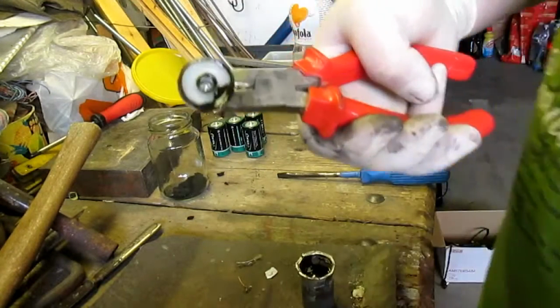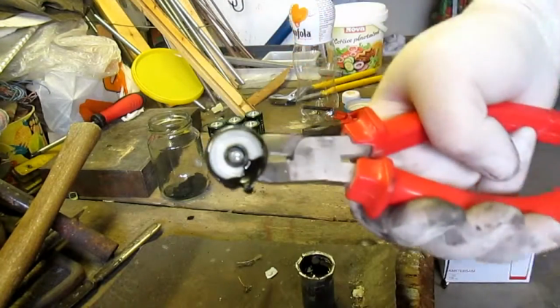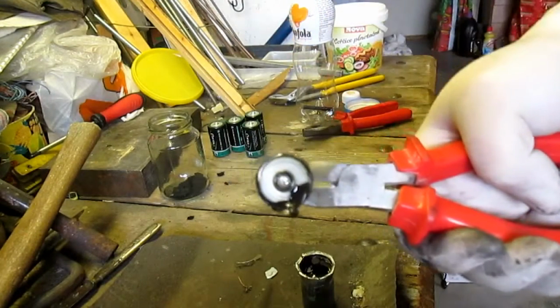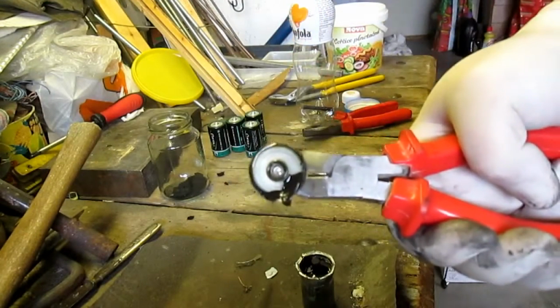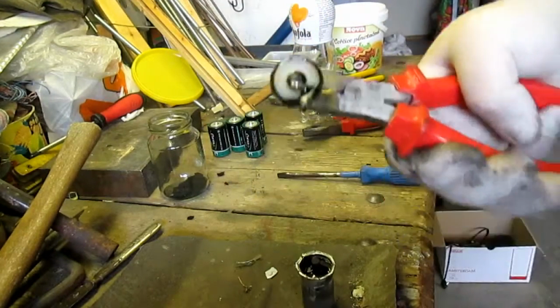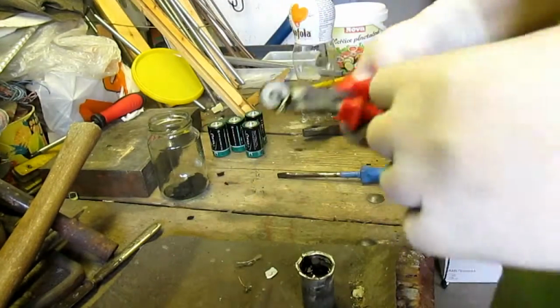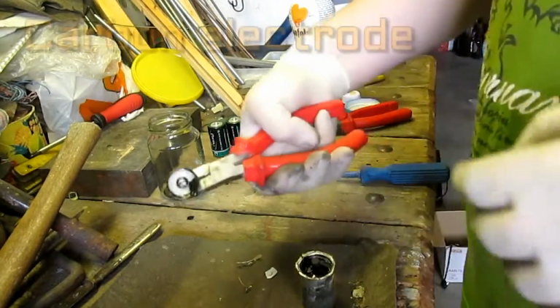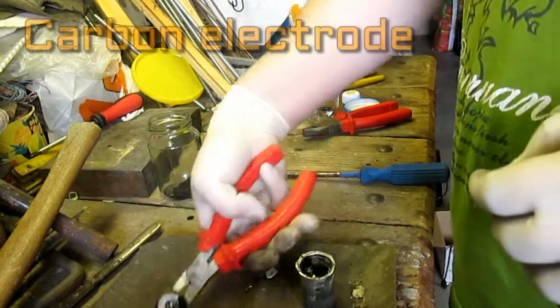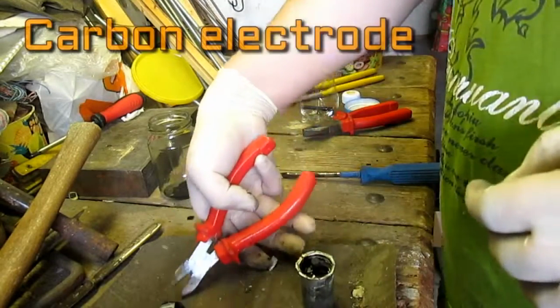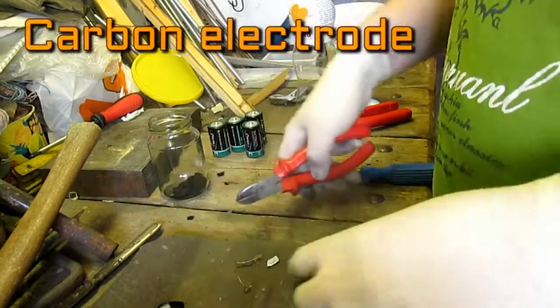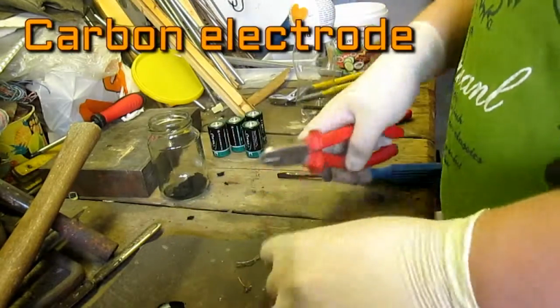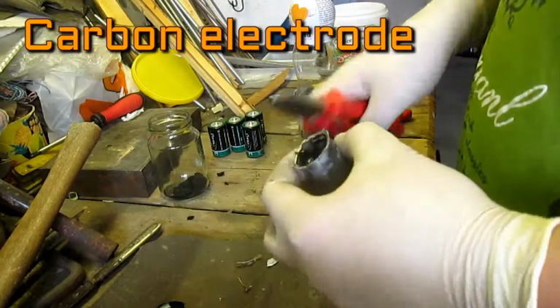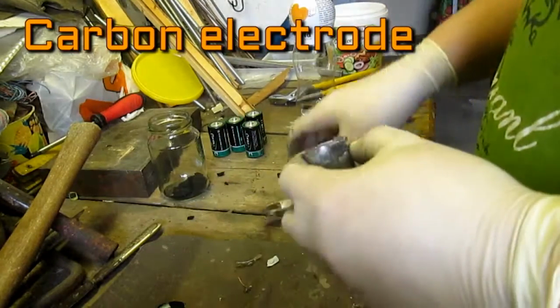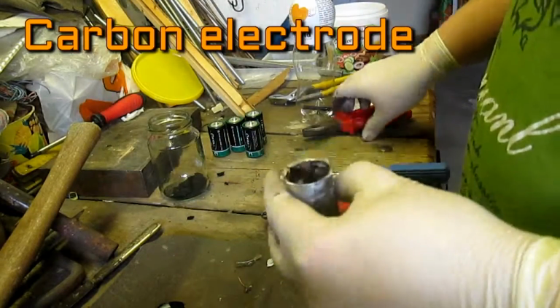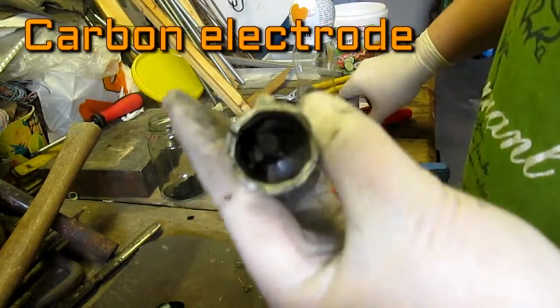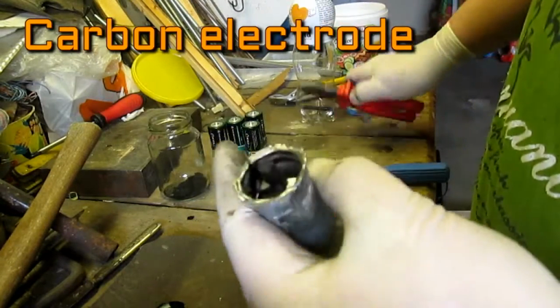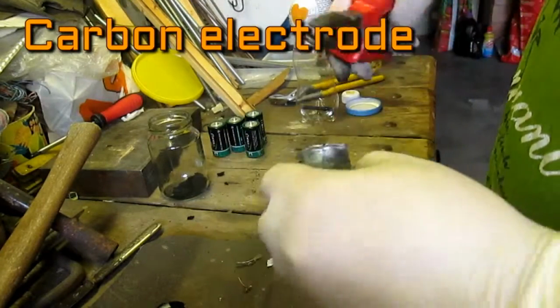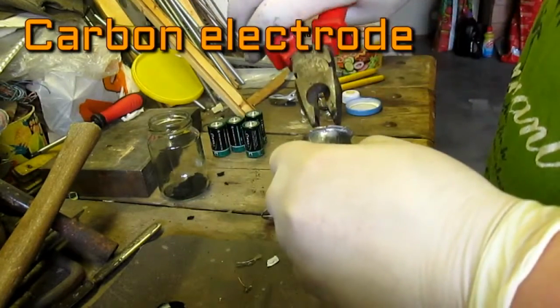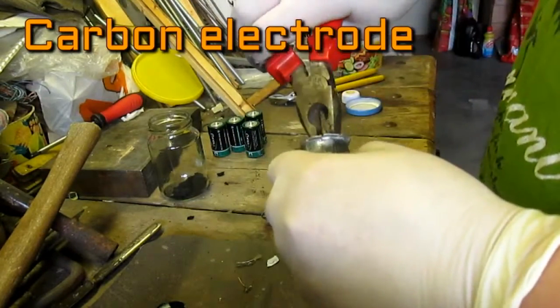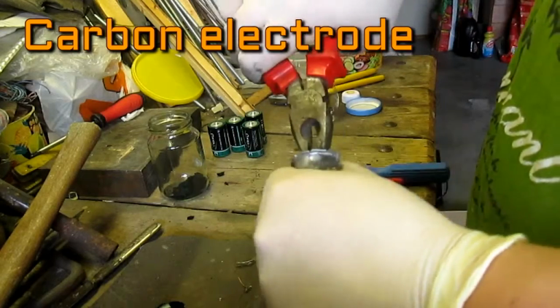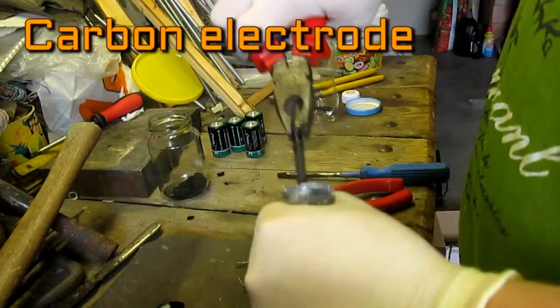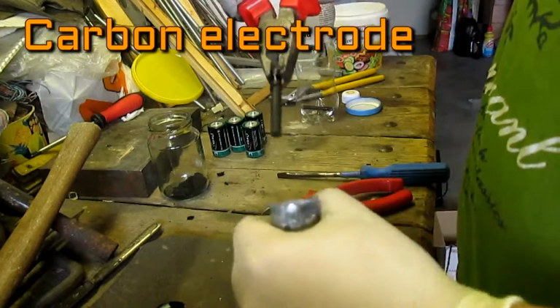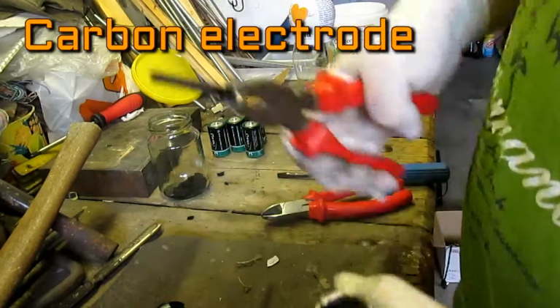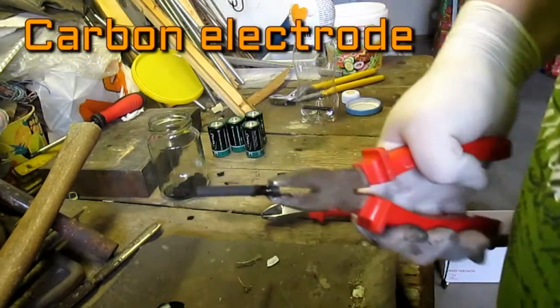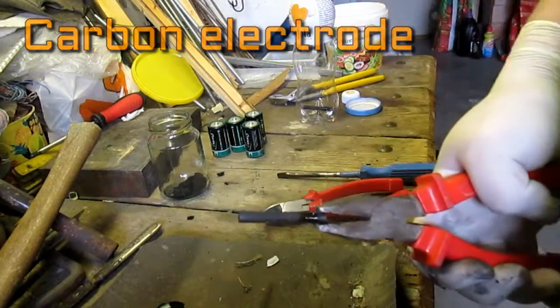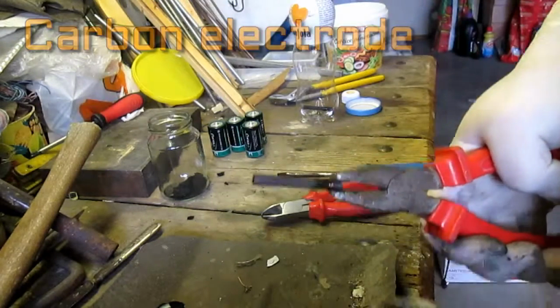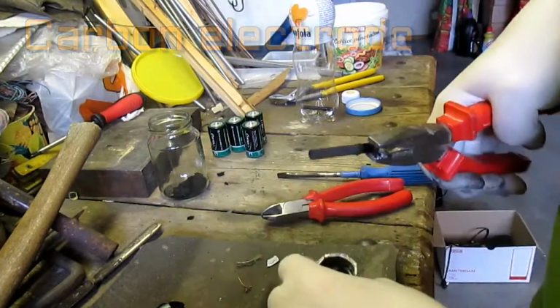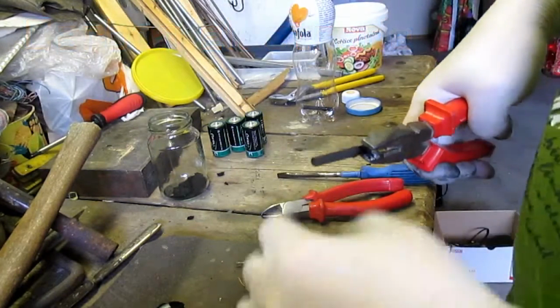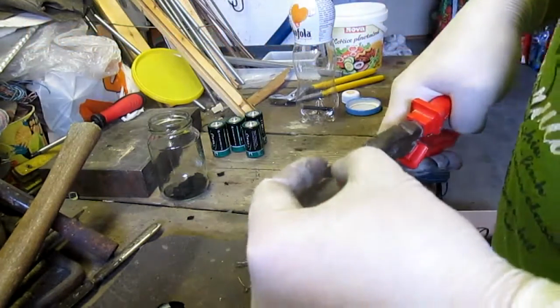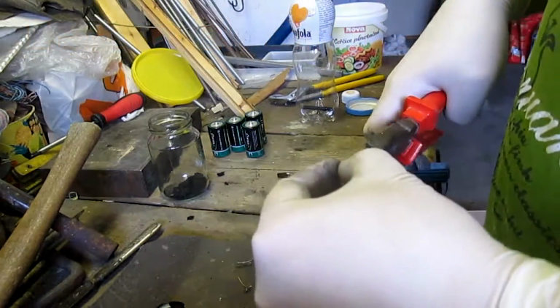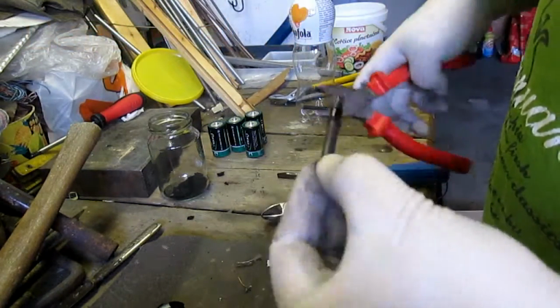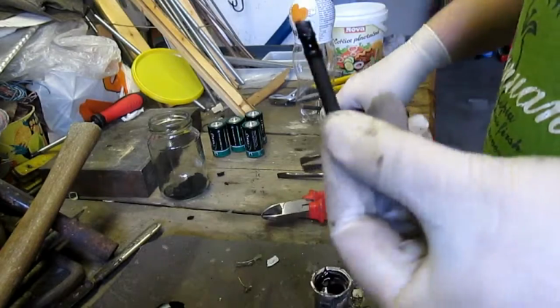Beneath this metal case is the carbon electrode. Removing it is quite simple — it only takes using pliers. Before it can be used, it must be cleaned.